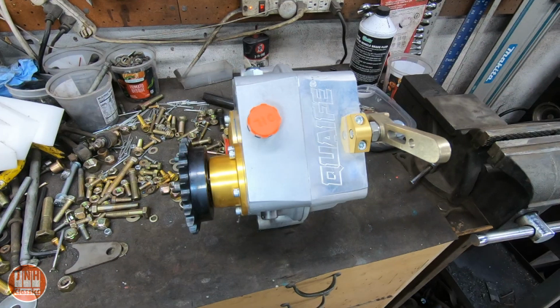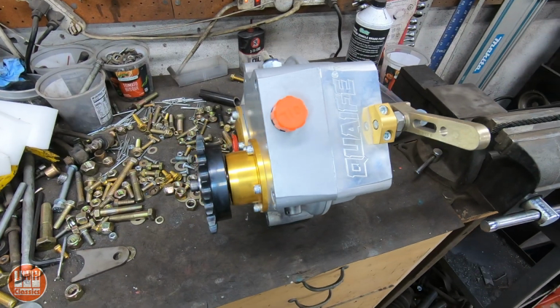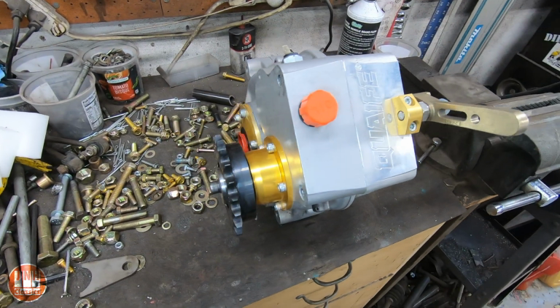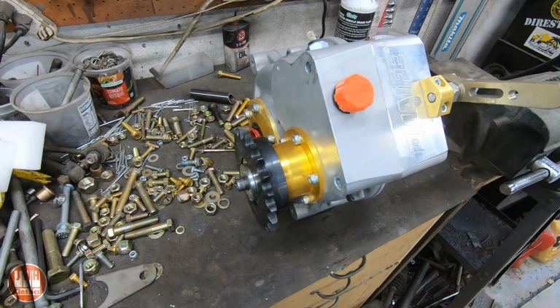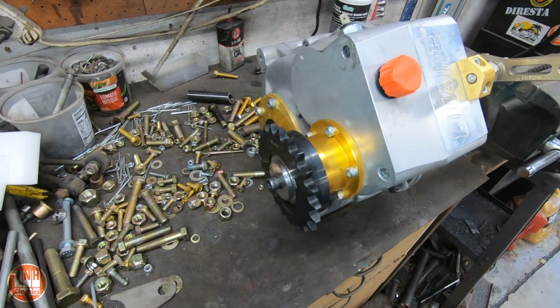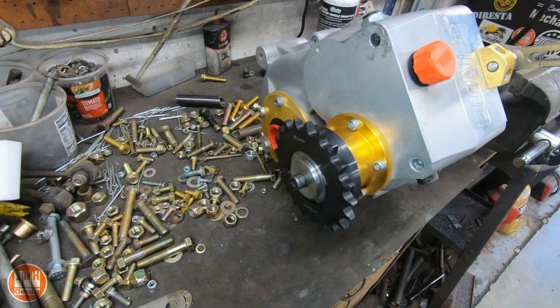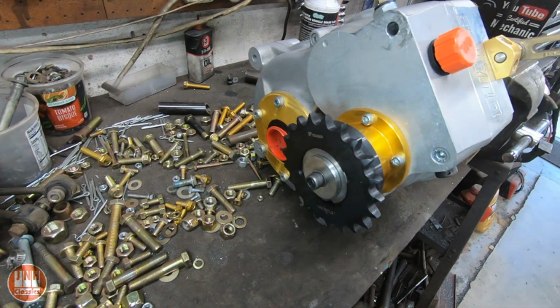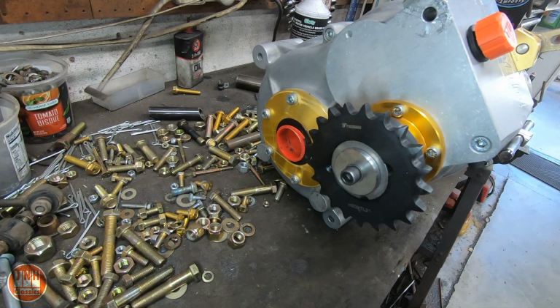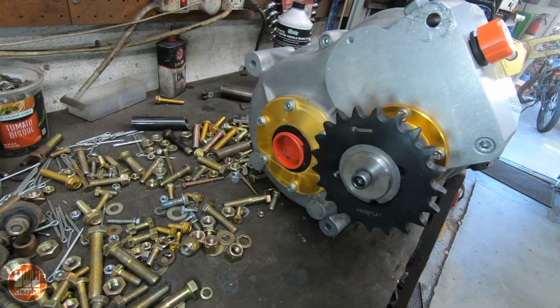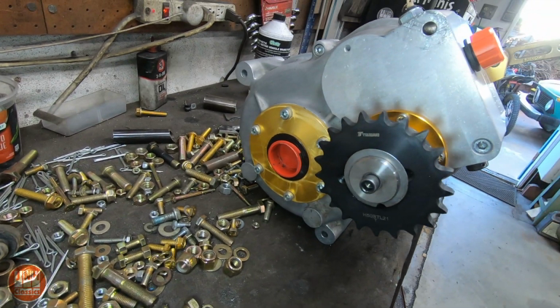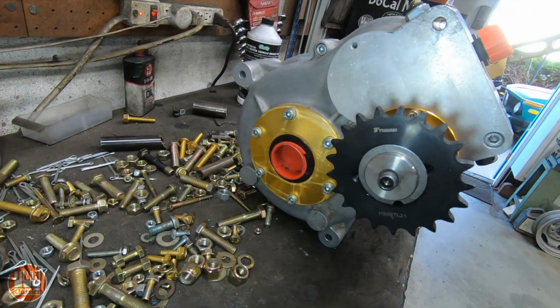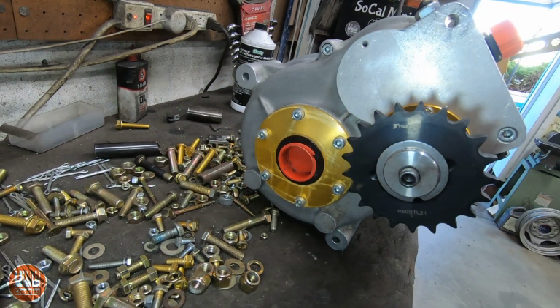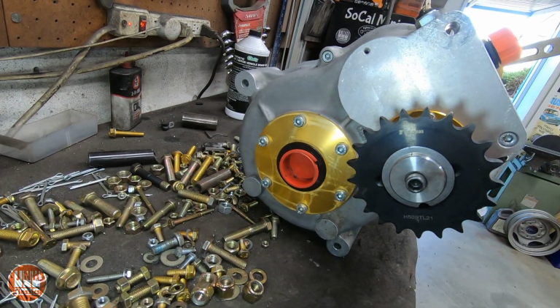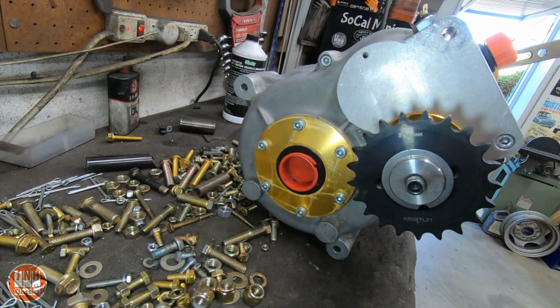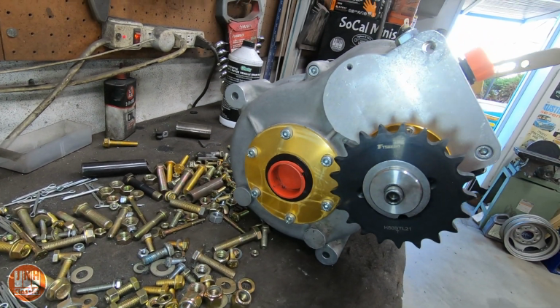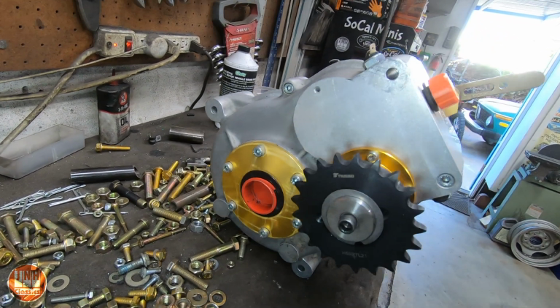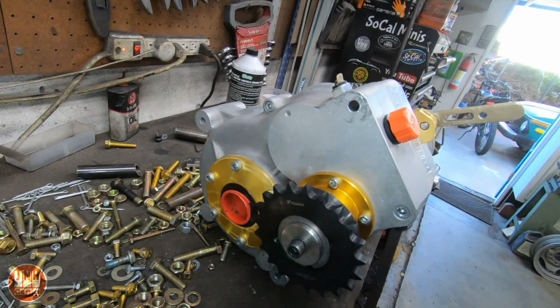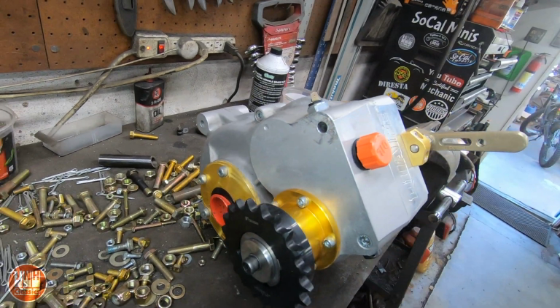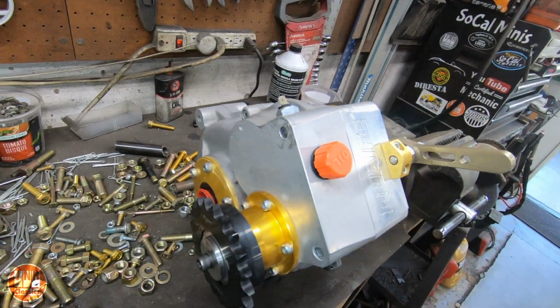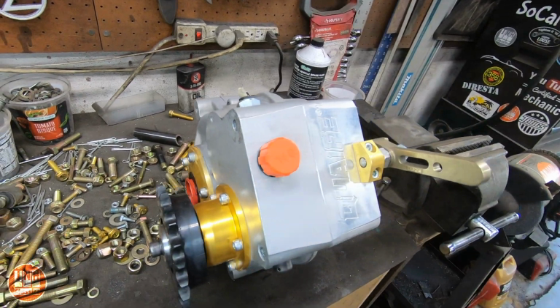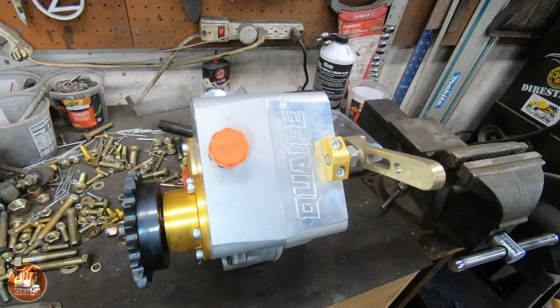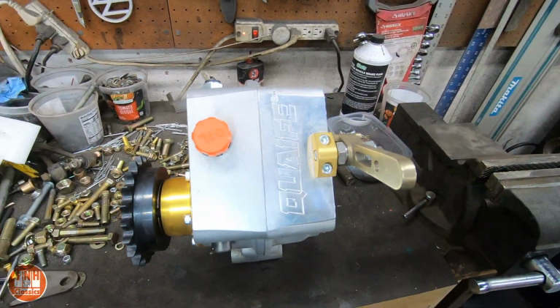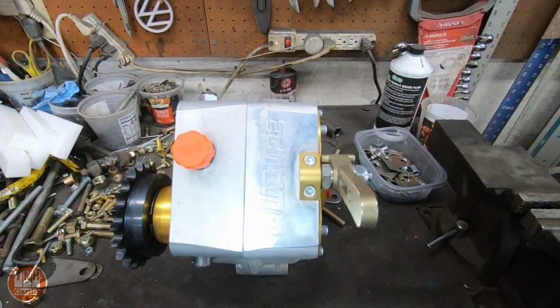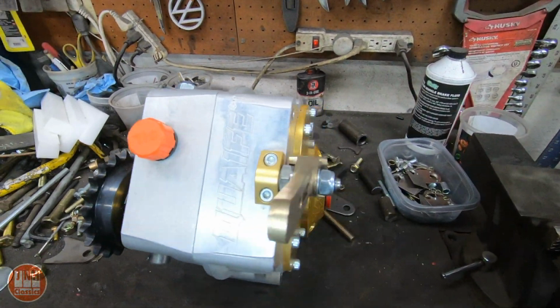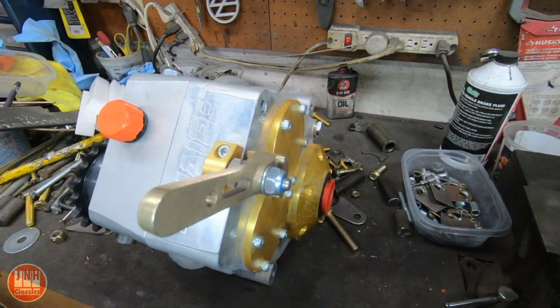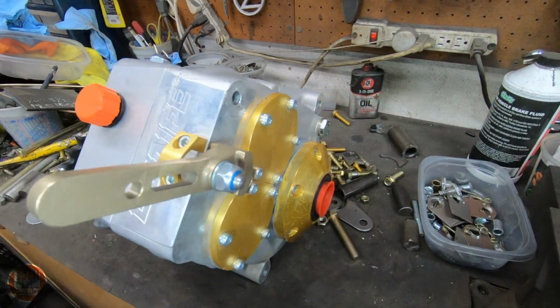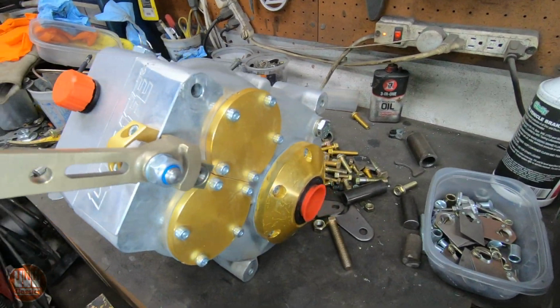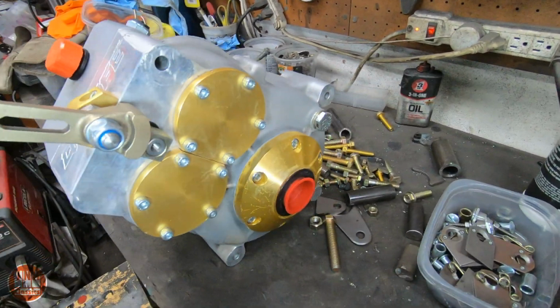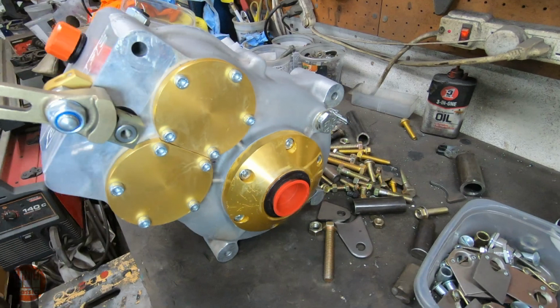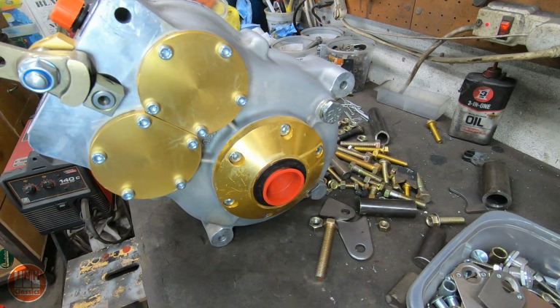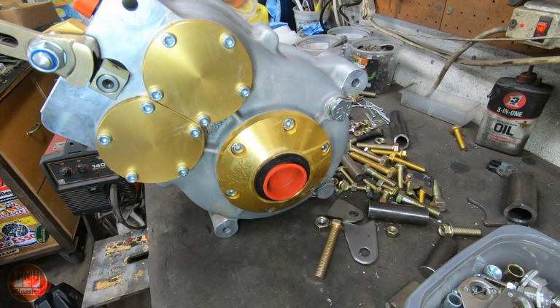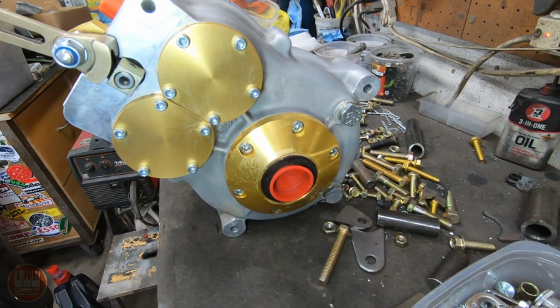Then this one popped up on Facebook Marketplace. It was already in the US, so I didn't have to wait months to get it, and I got it for a few hundred dollars less than it would have been new. Now we need to make custom axles to connect the Ford Fiesta differential from this gearbox to the Mazda Miata hubs.